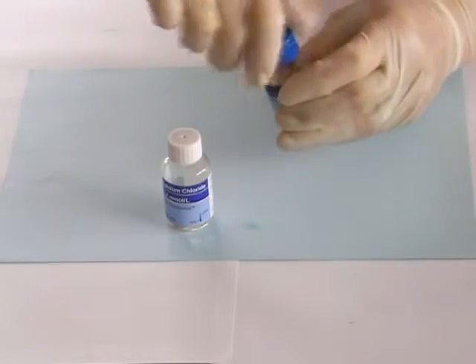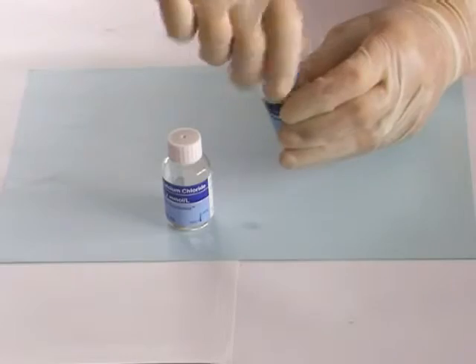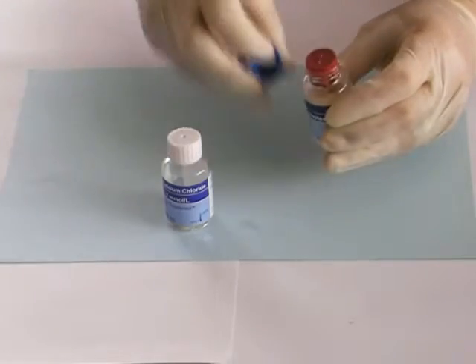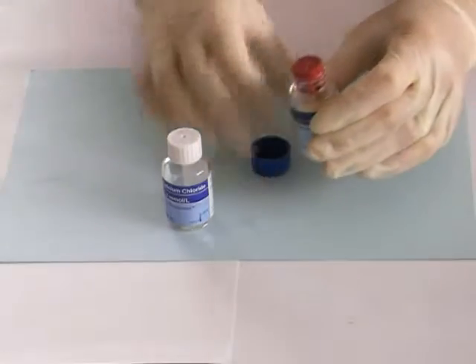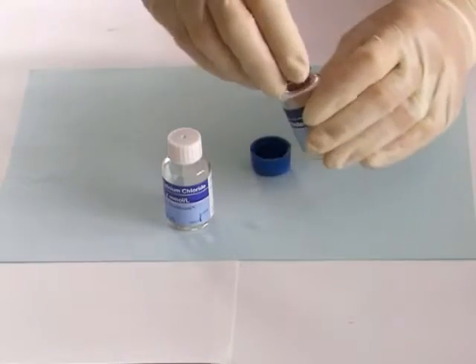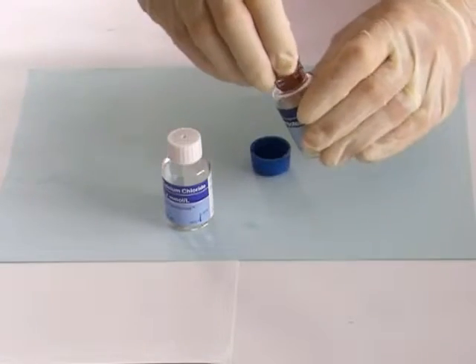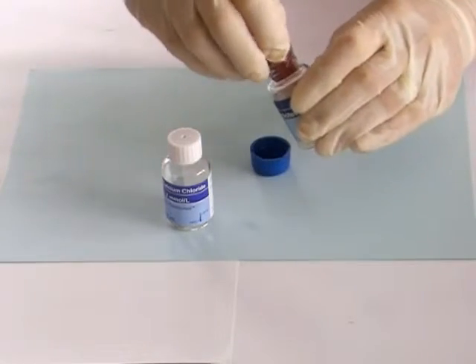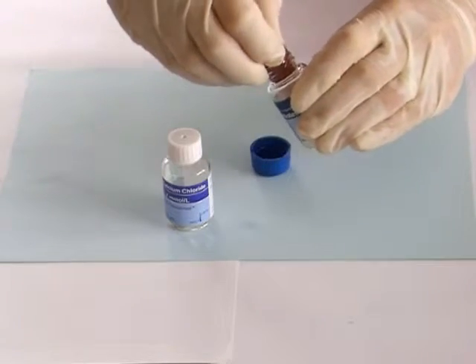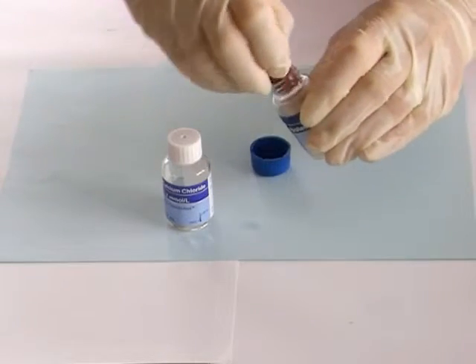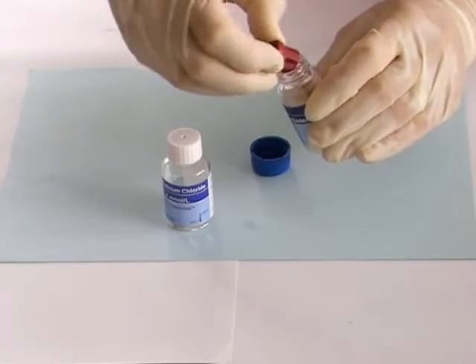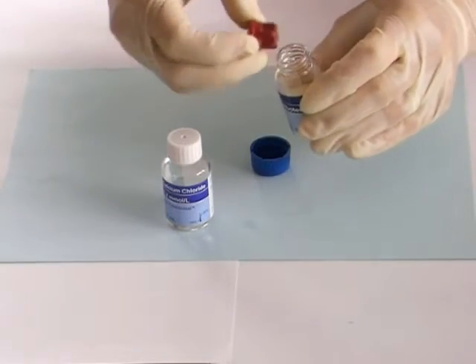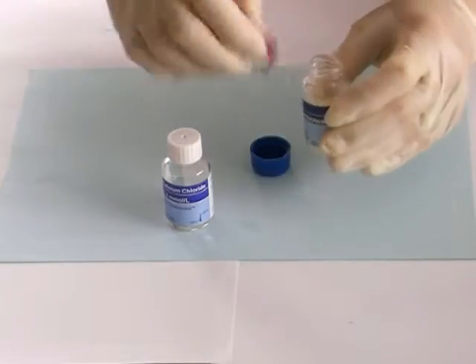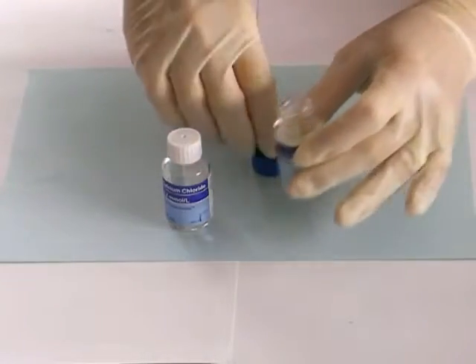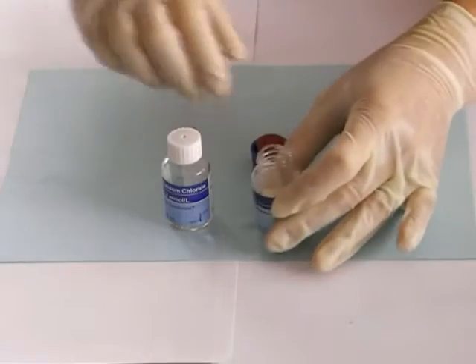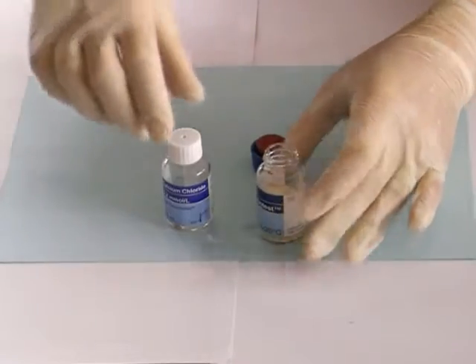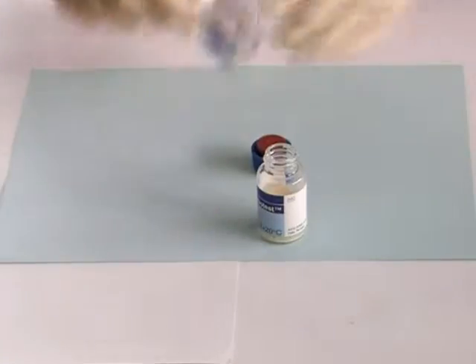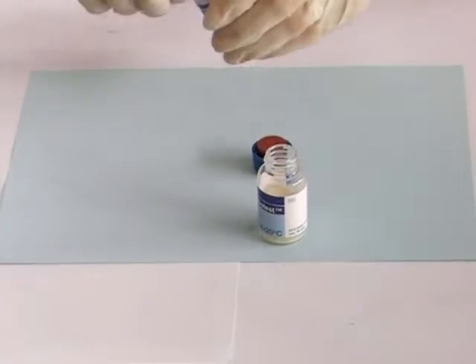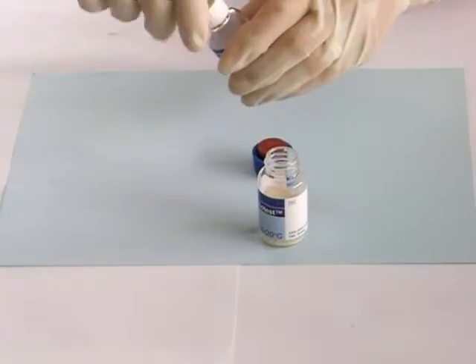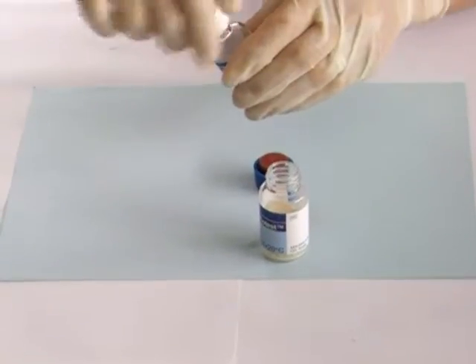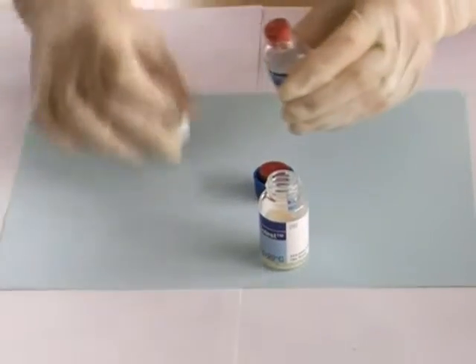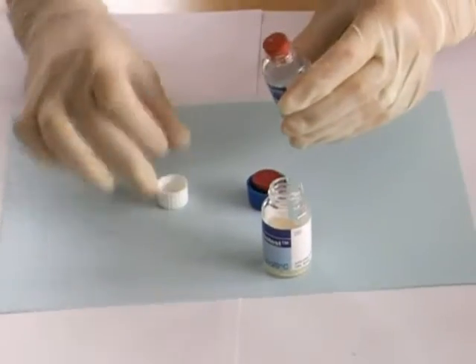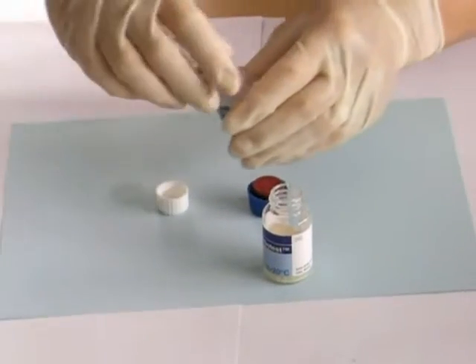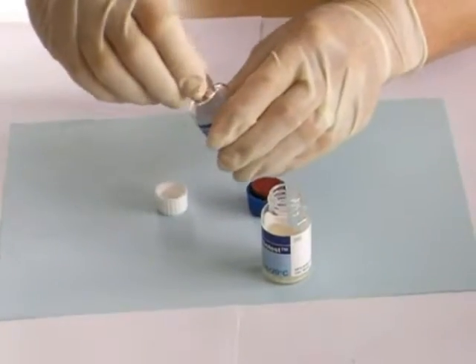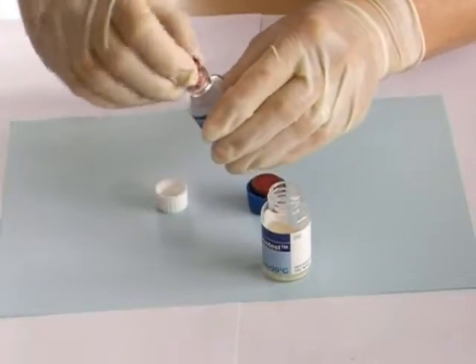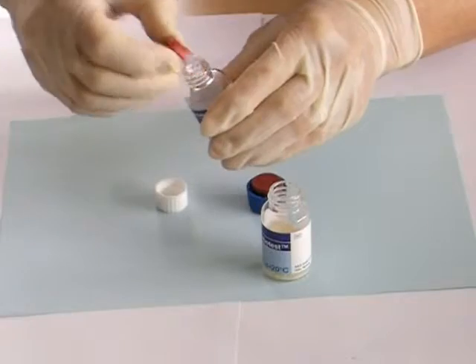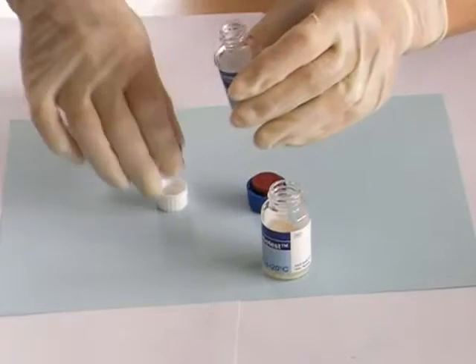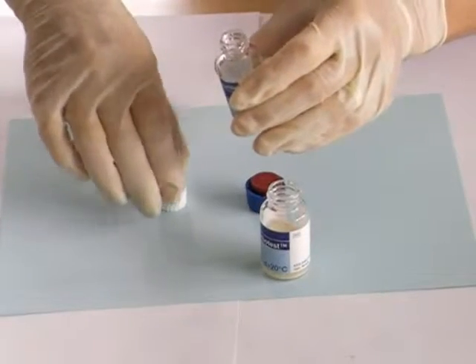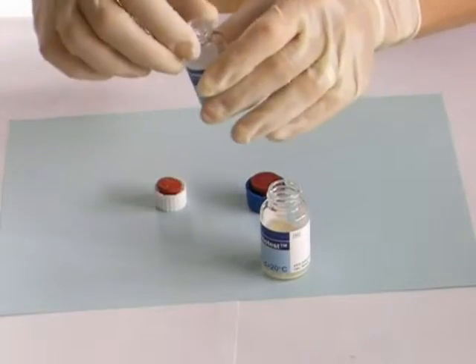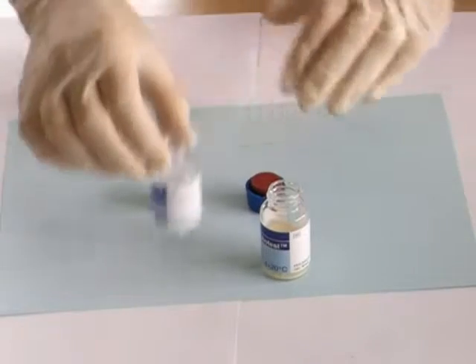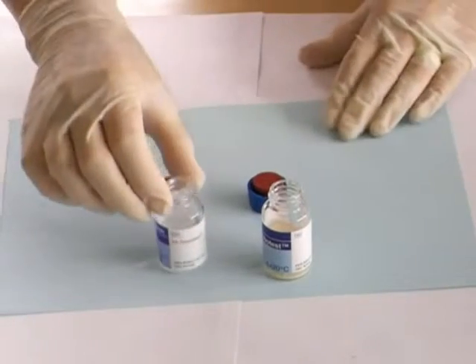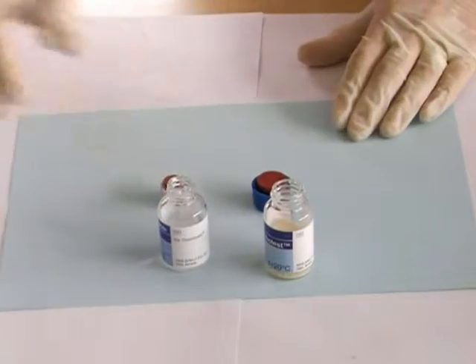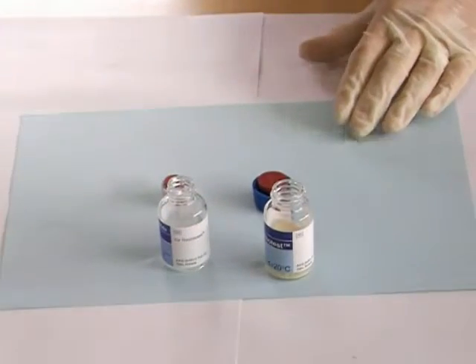Again, tap the thrombotest vial to make sure that there is no lyophilised material adhering to the rubber bung. Then remove the cap and the rubber bung. Also remove the cap and the rubber bung from the calcium chloride vial.